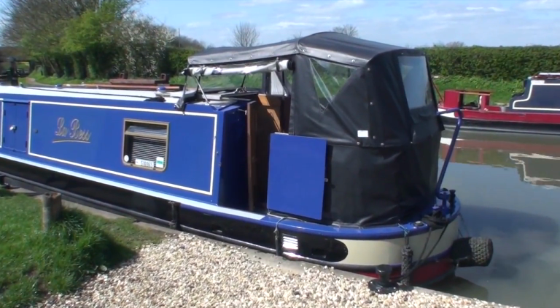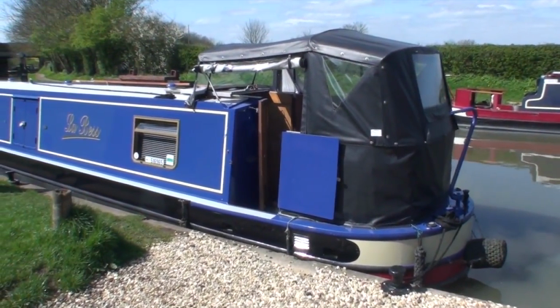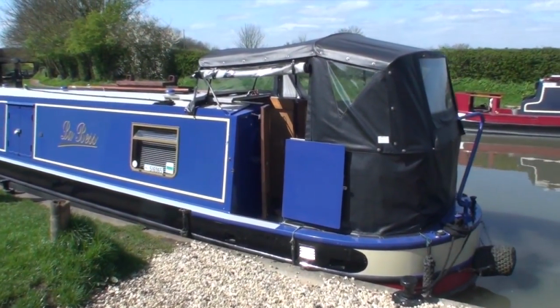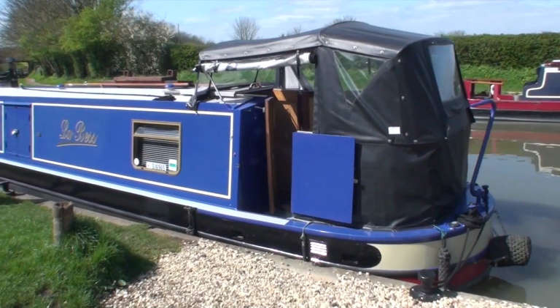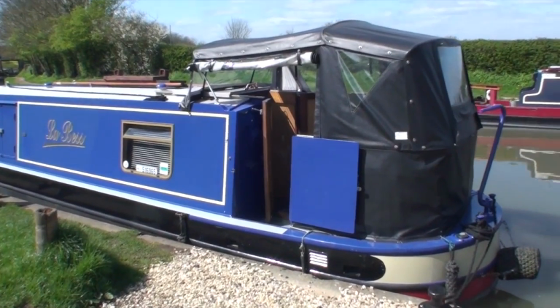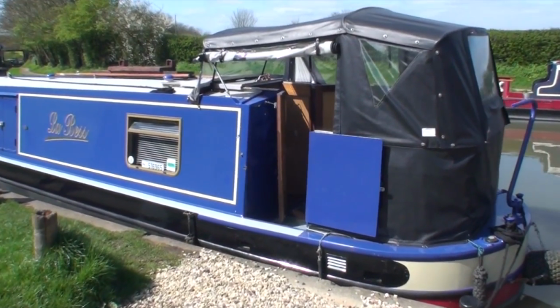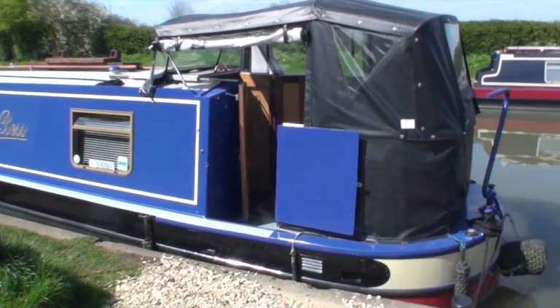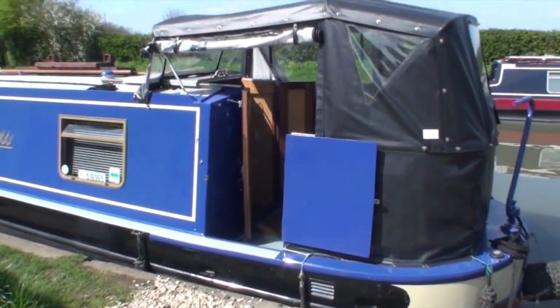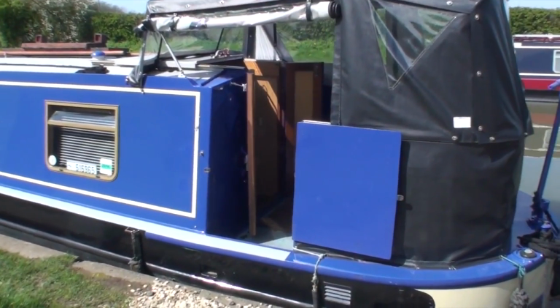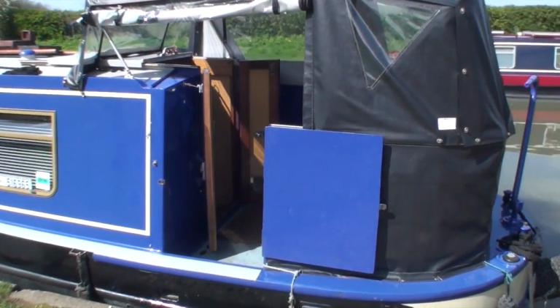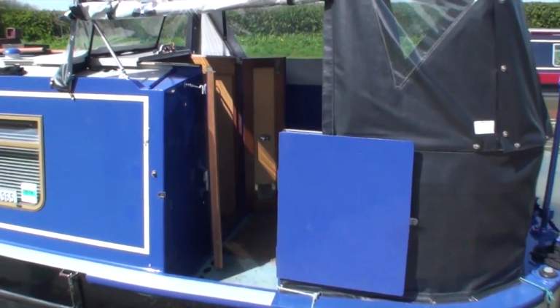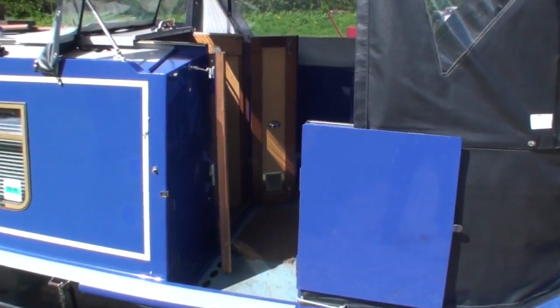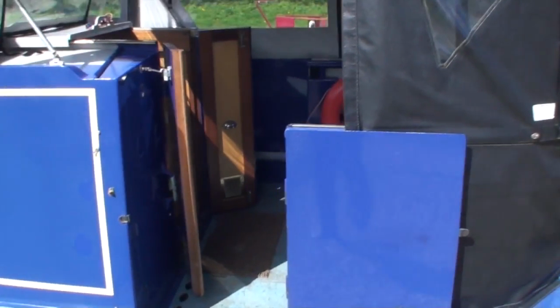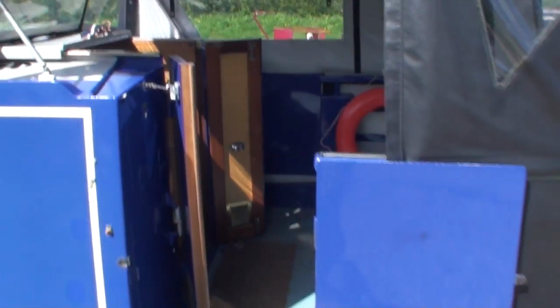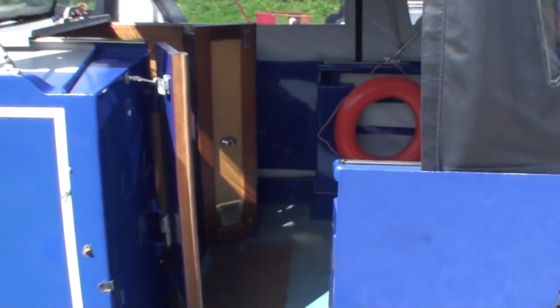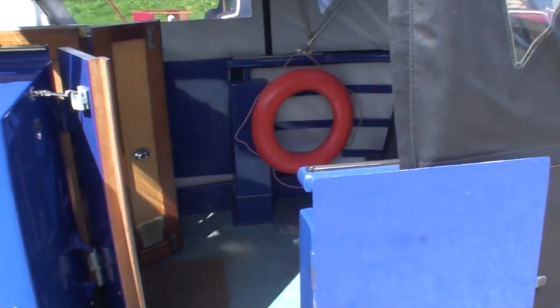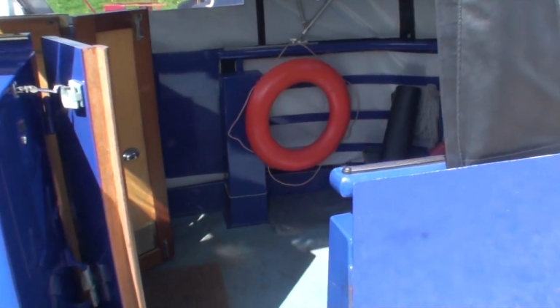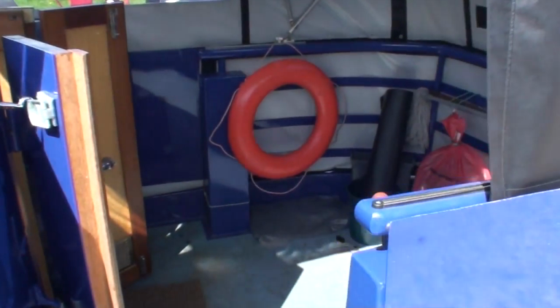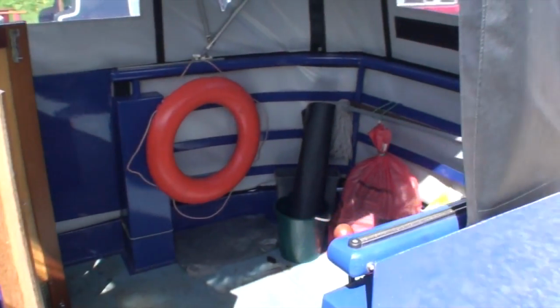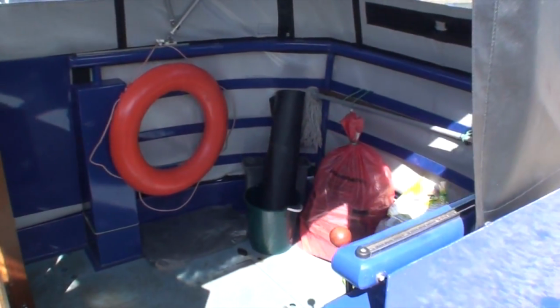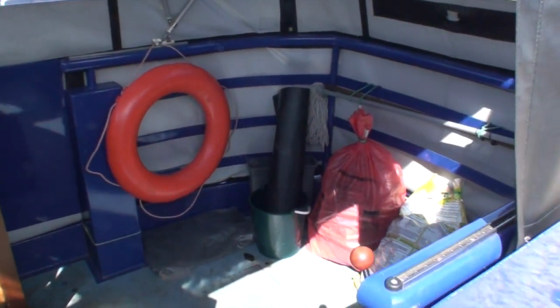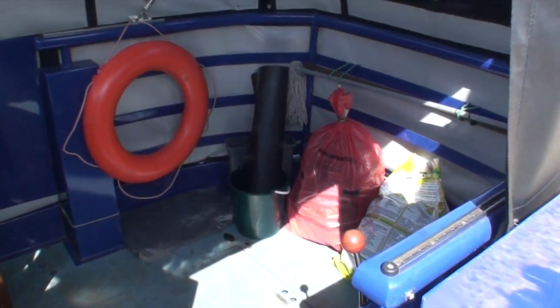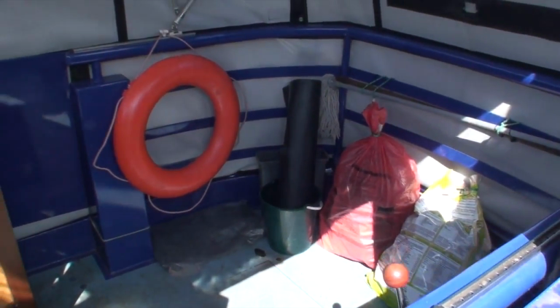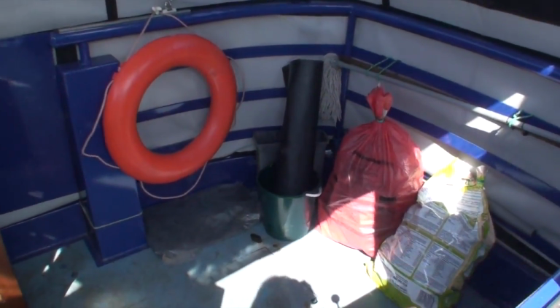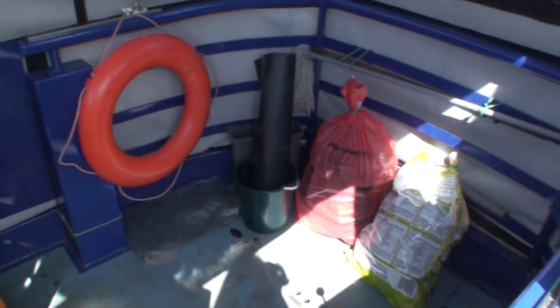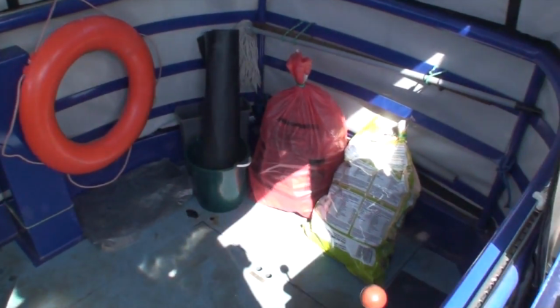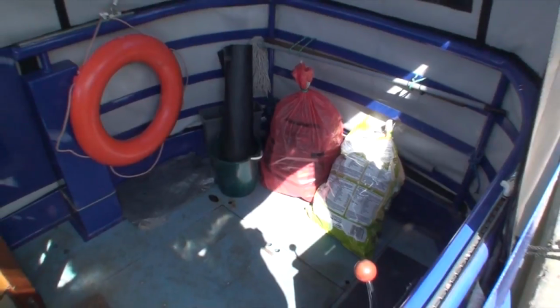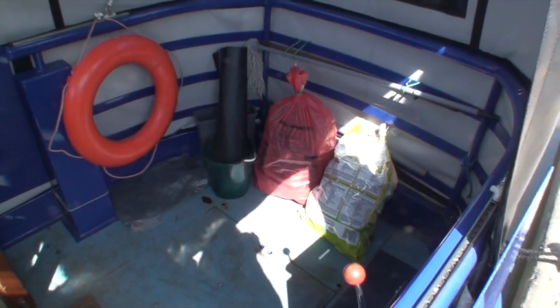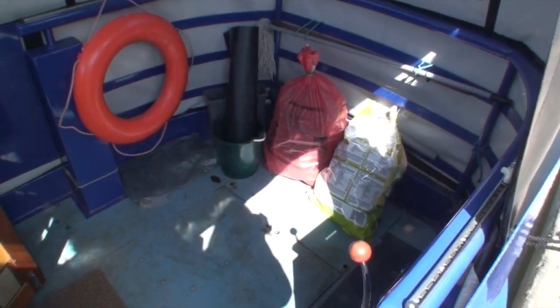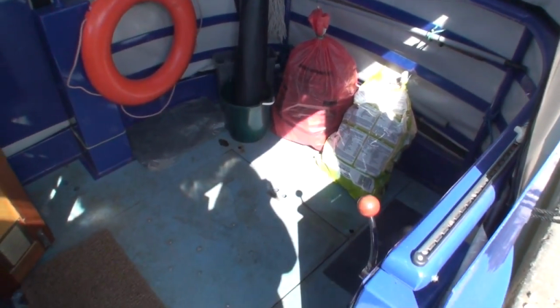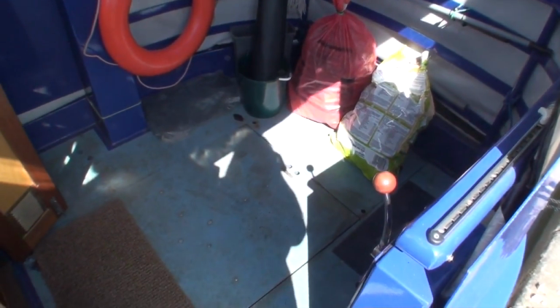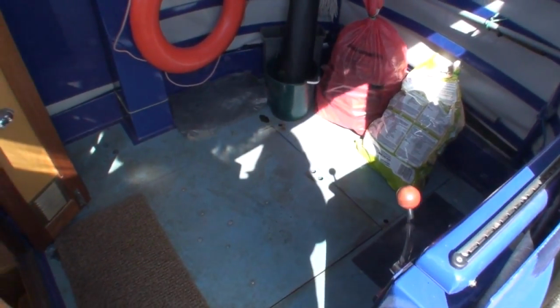Starting at the stern, as you would in a reverse layout, you have a folding pram hood over the cruiser stern deck. You can see there are two steel doors that keep the space secure, which is great if you have kids or a dog with you.